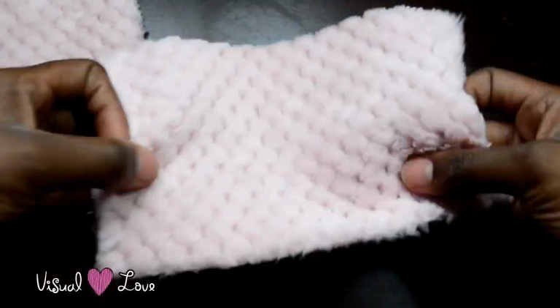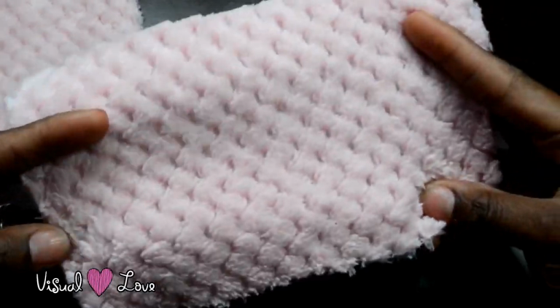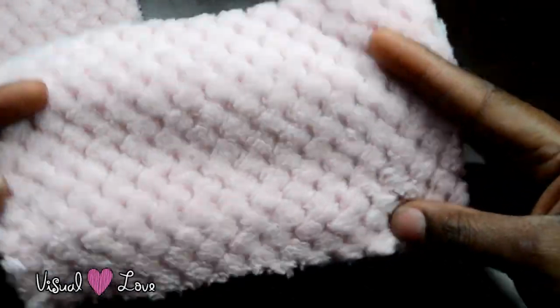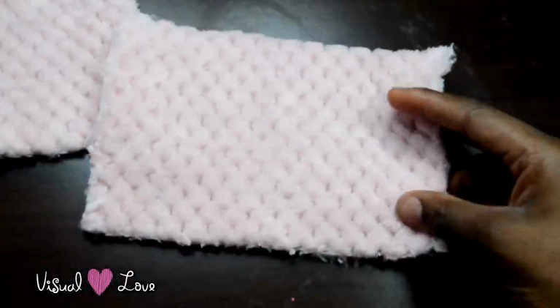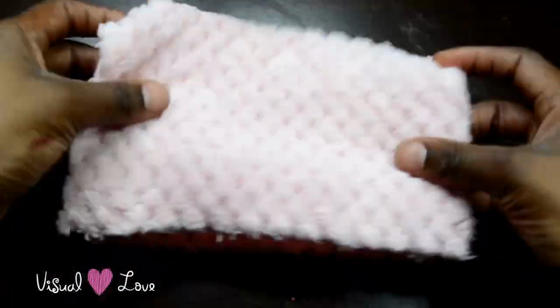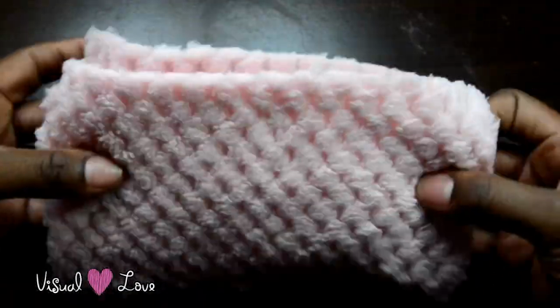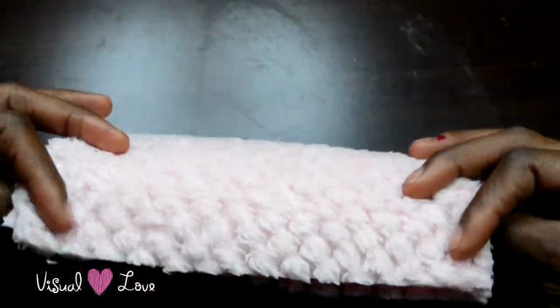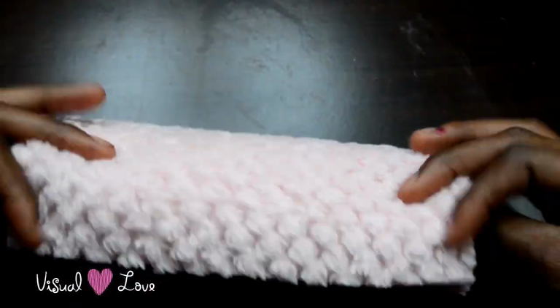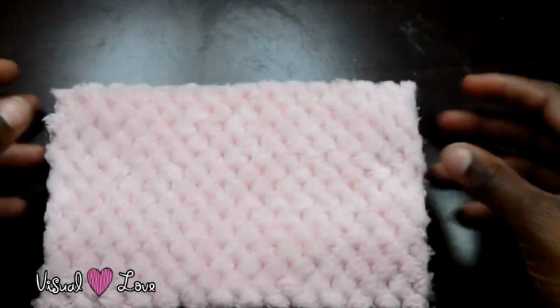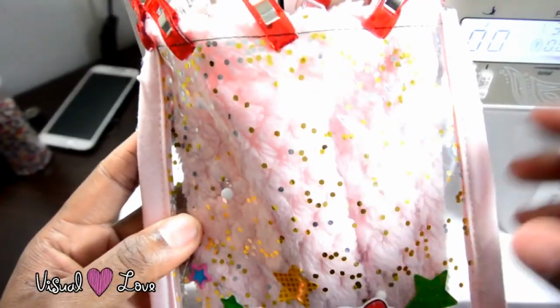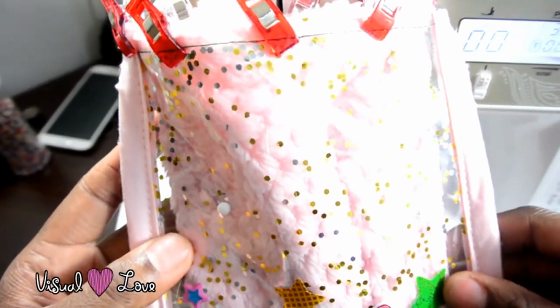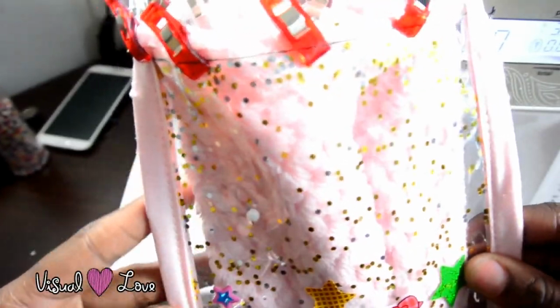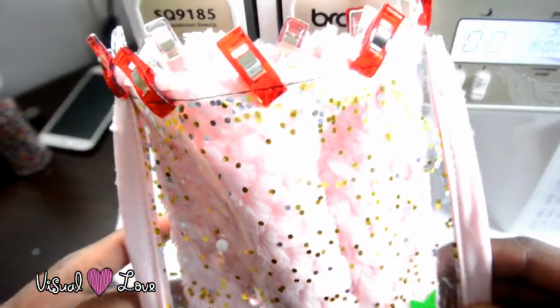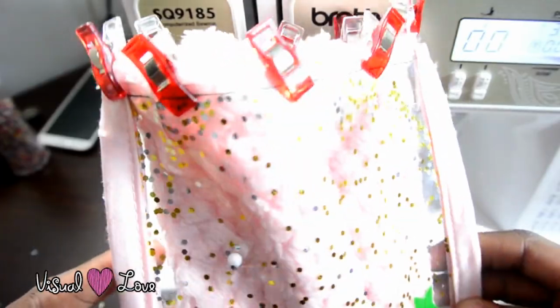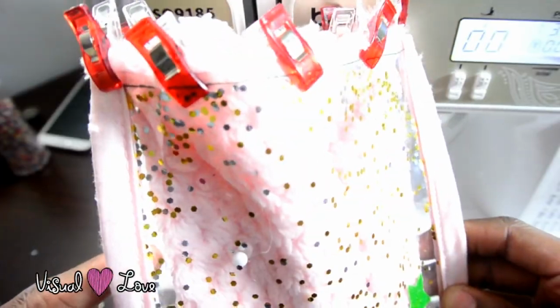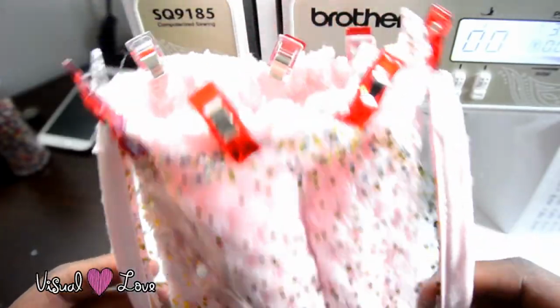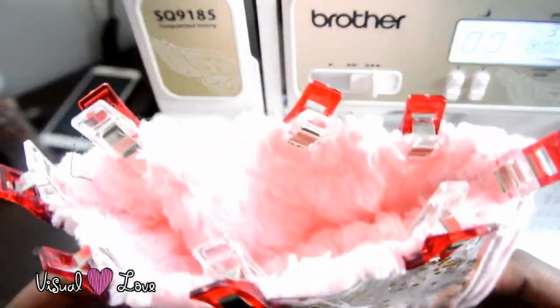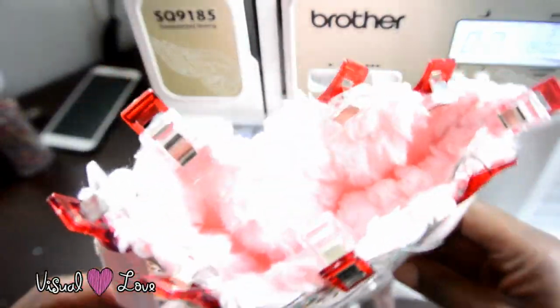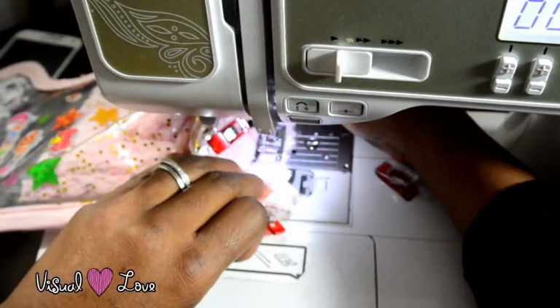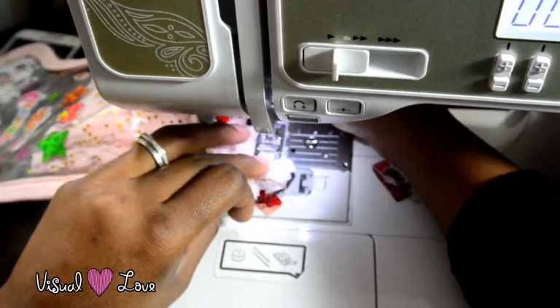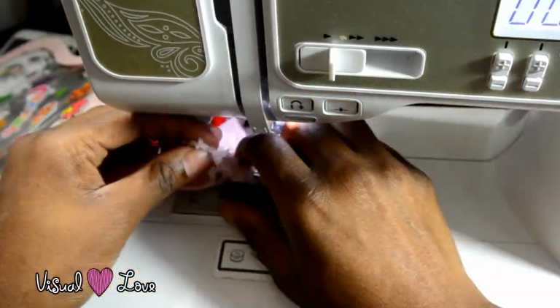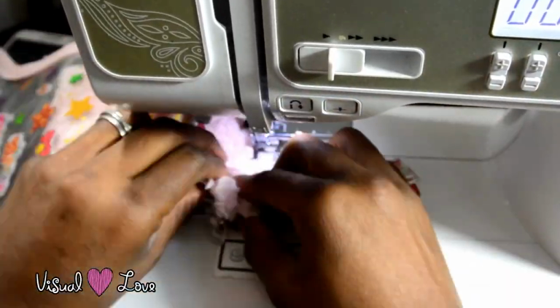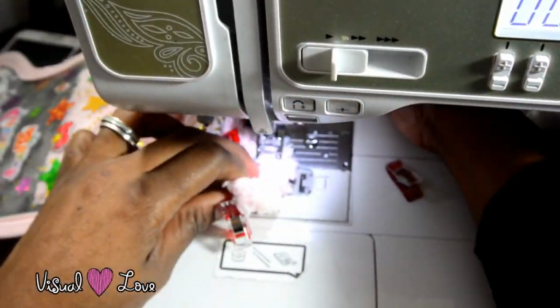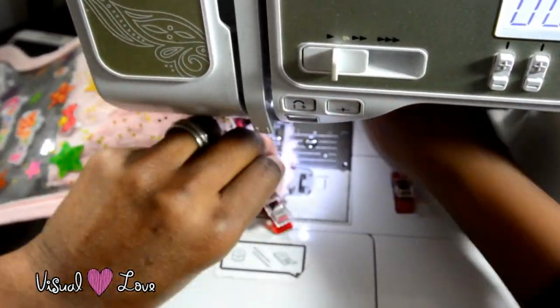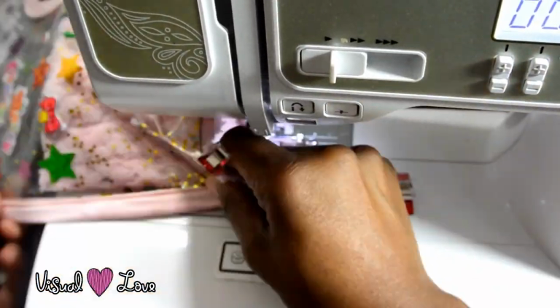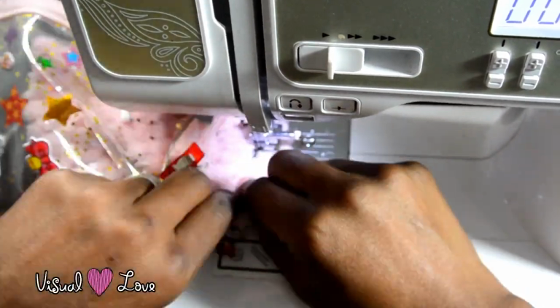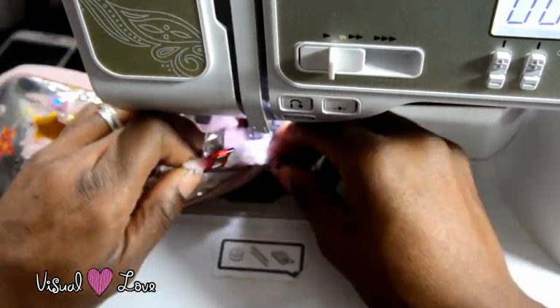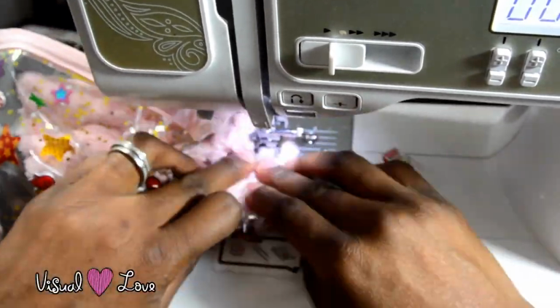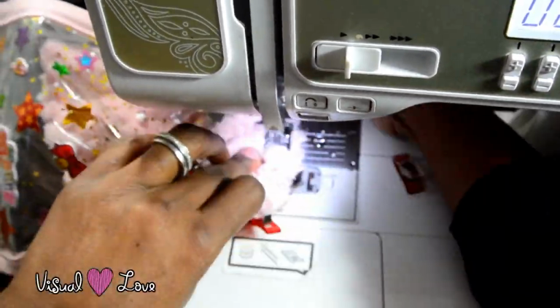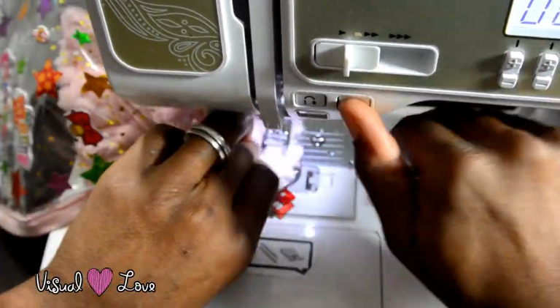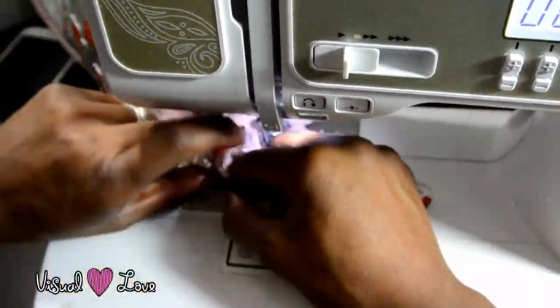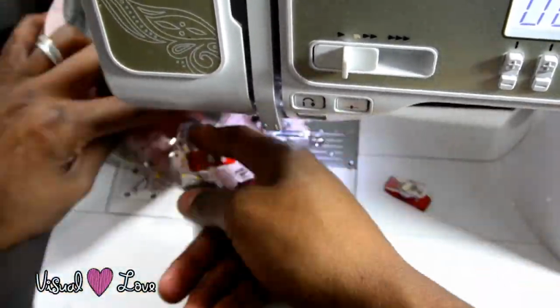Now we're going to cut out two rectangular pieces and we're going to sew them together. Put them inside of the bag like this. We're going to sew around it, and then right after sewing you pull it out and over the stocking.